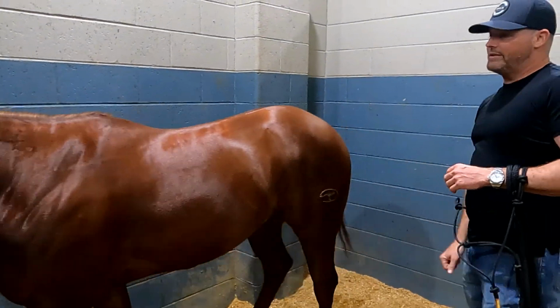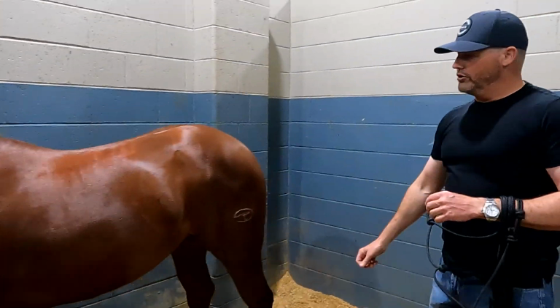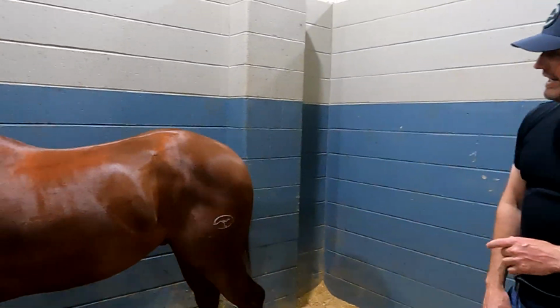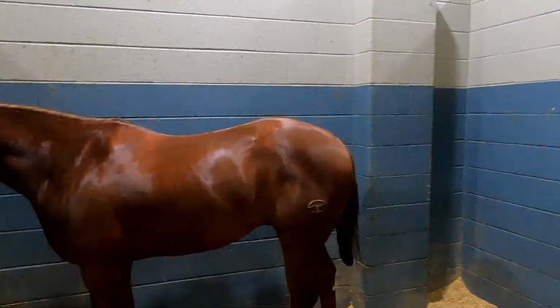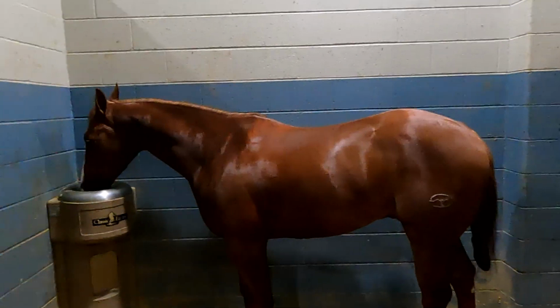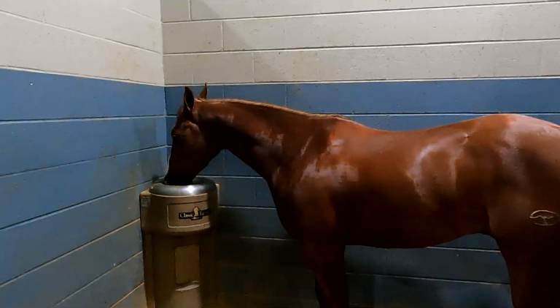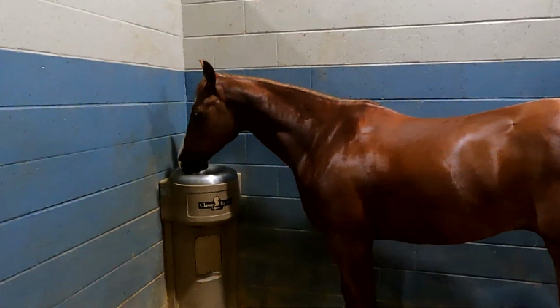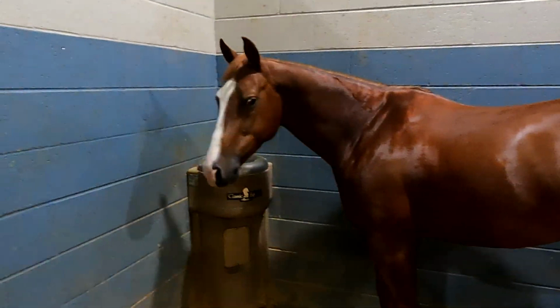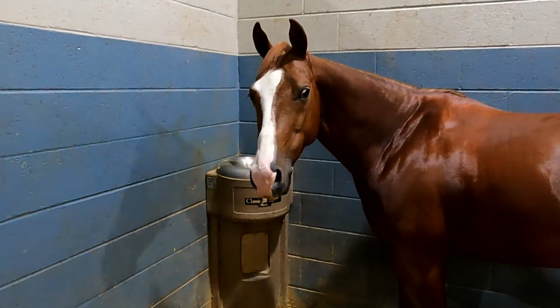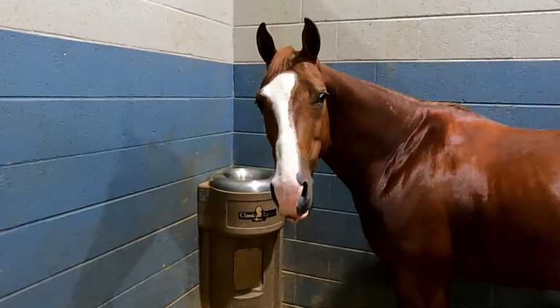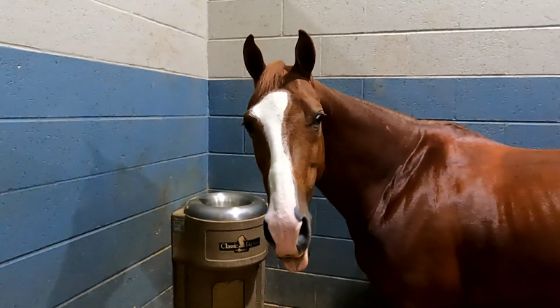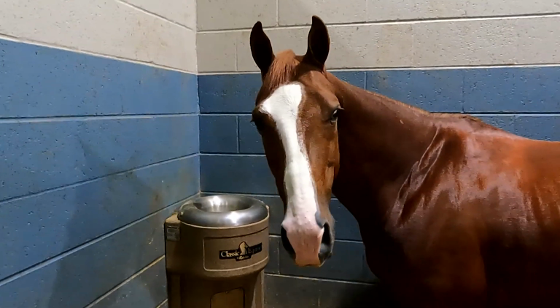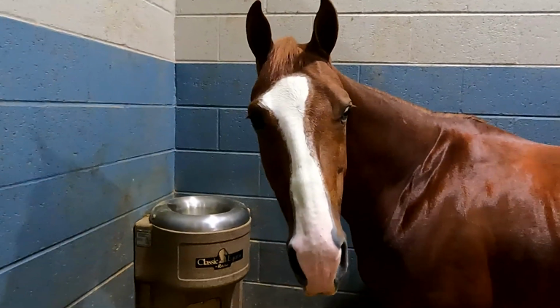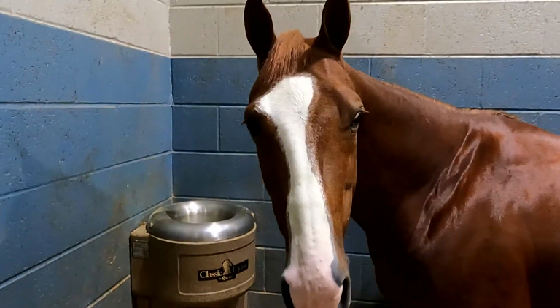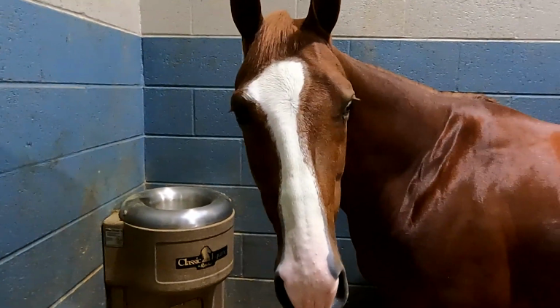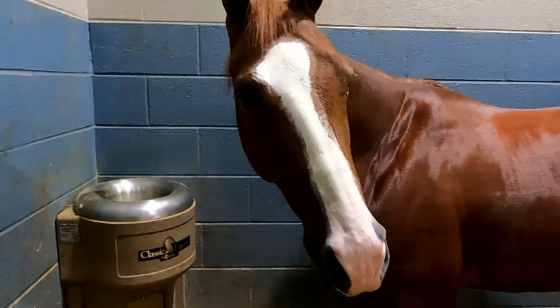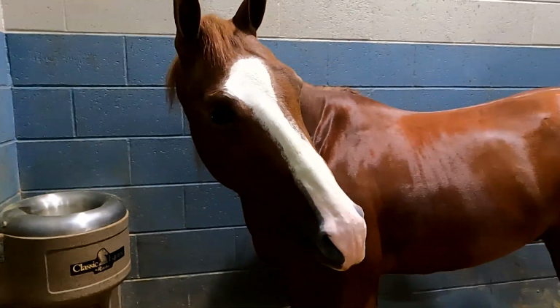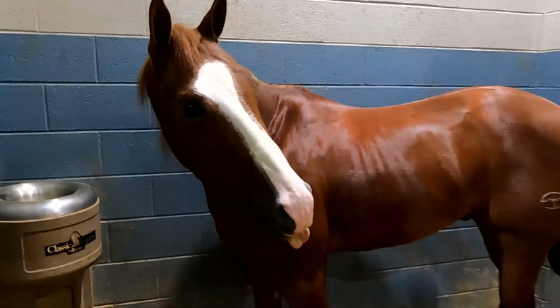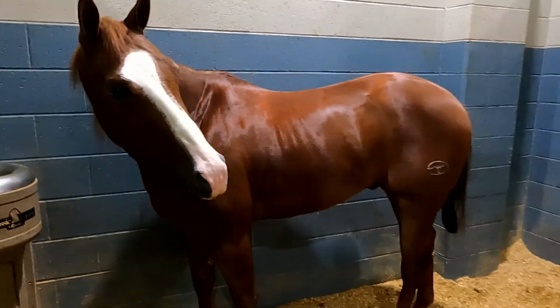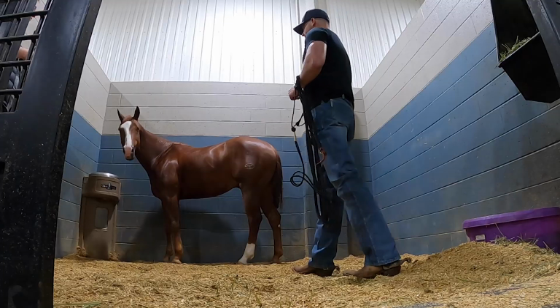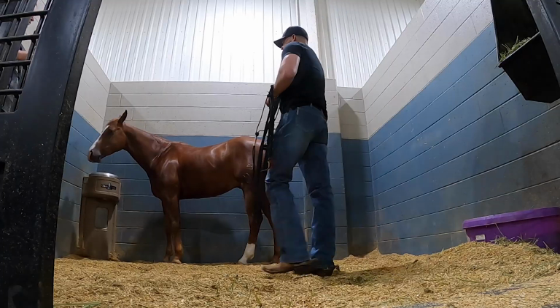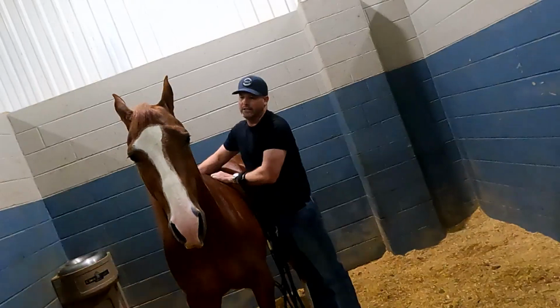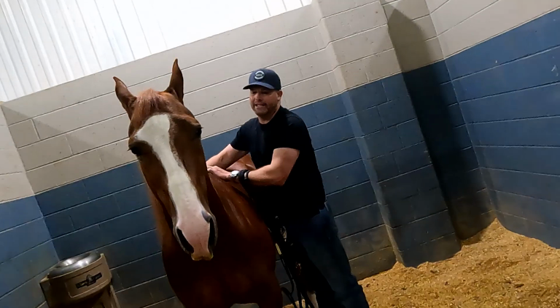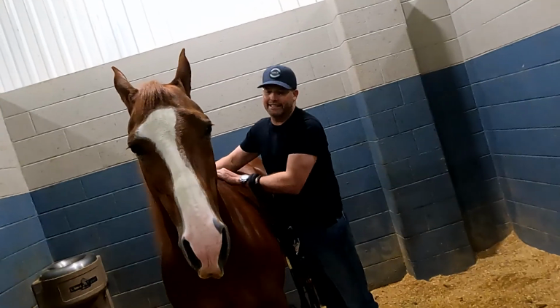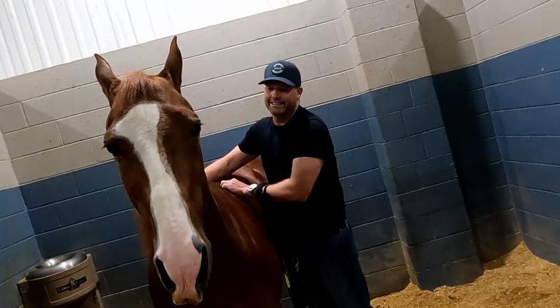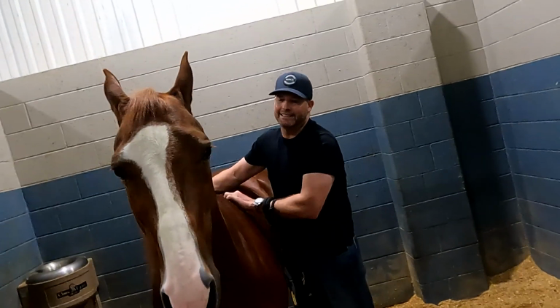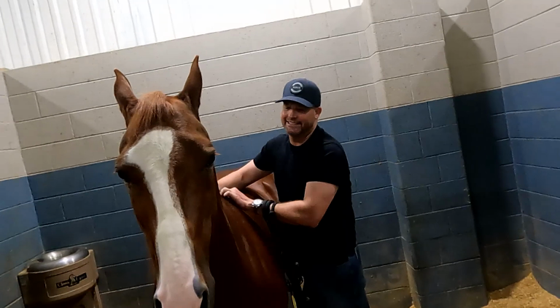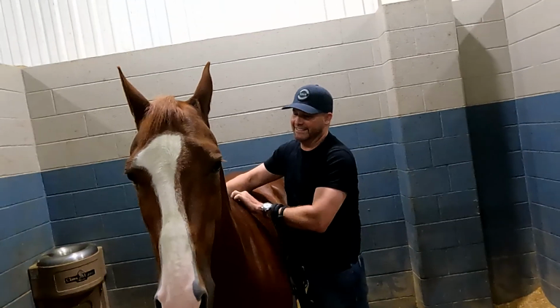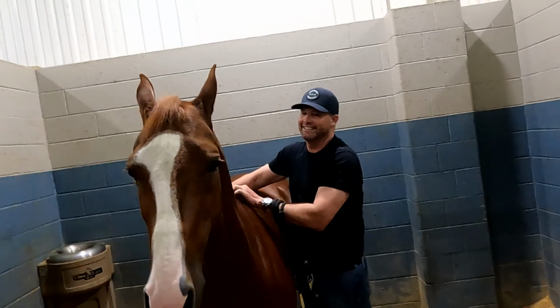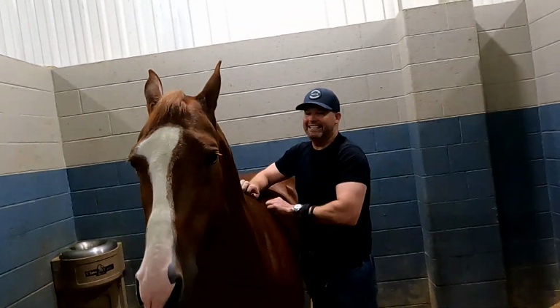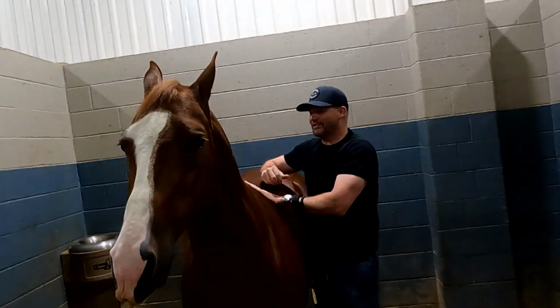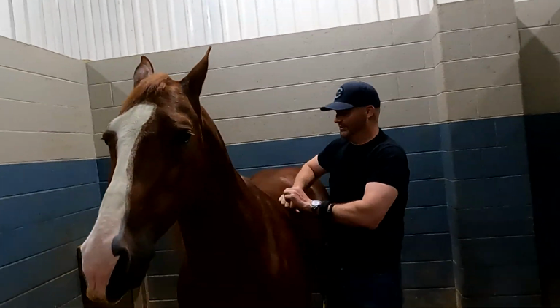He's drop-dead gorgeous. He's a great athlete. He really tries hard. He's been good for me, and I look forward to showing him some more and continuing my experience with him.